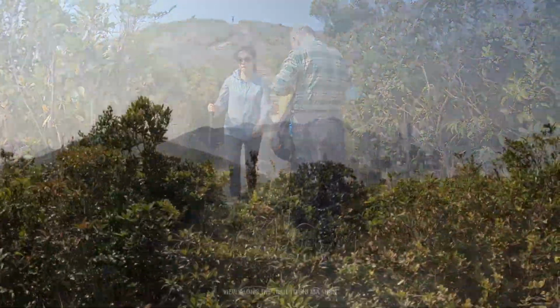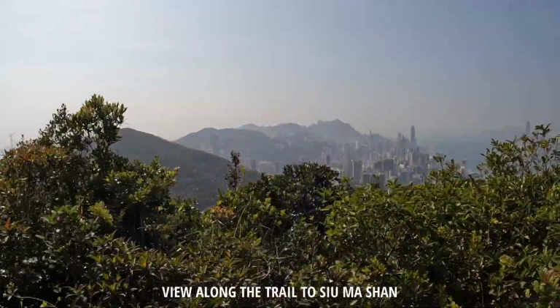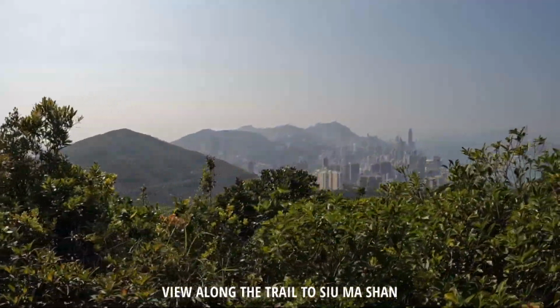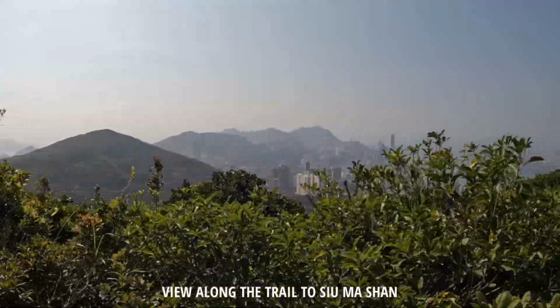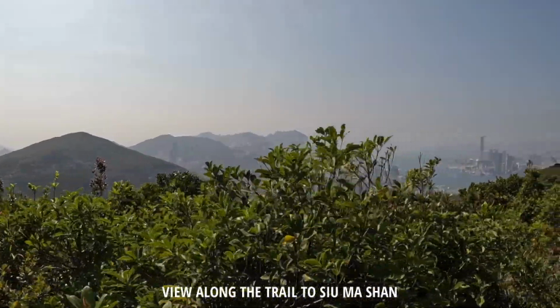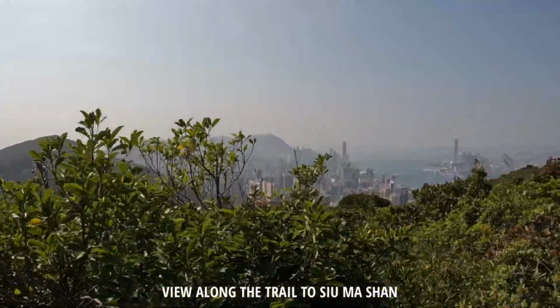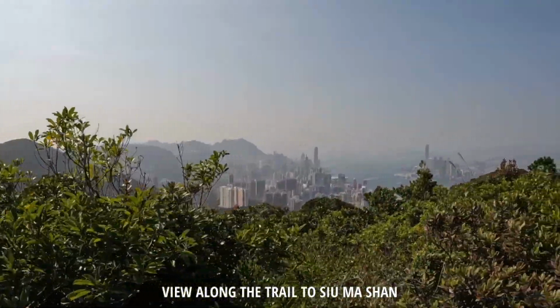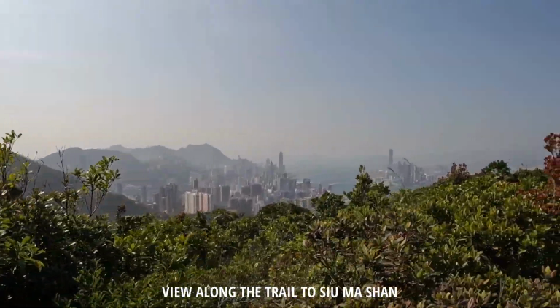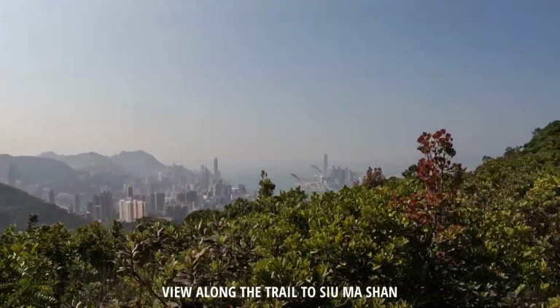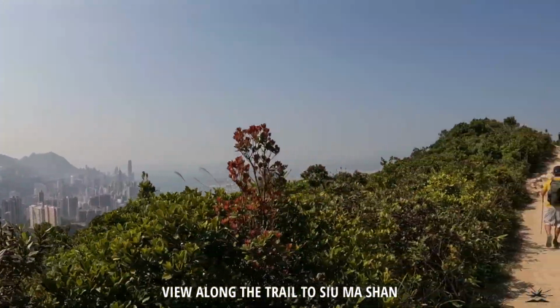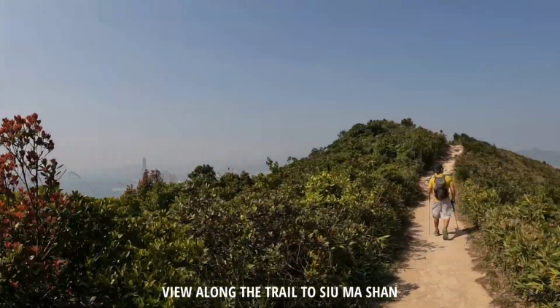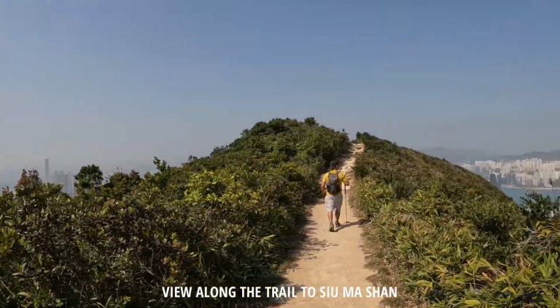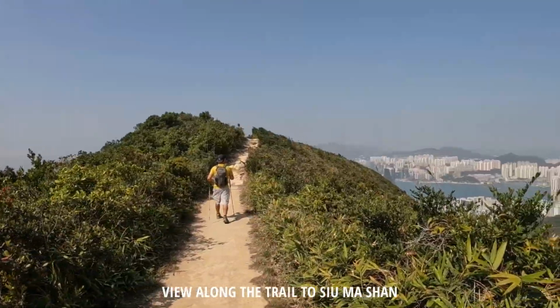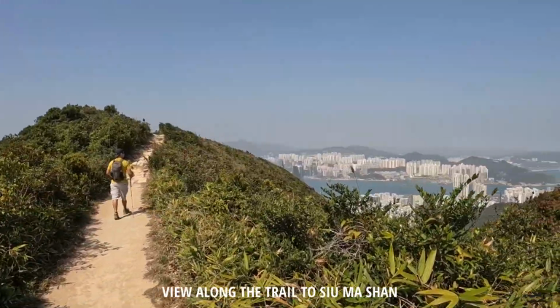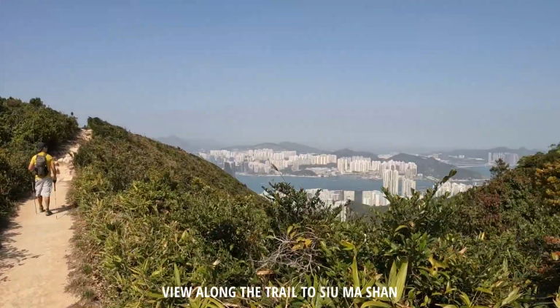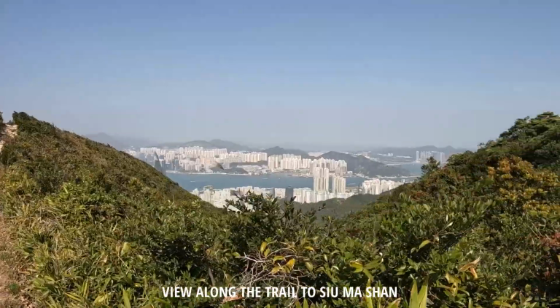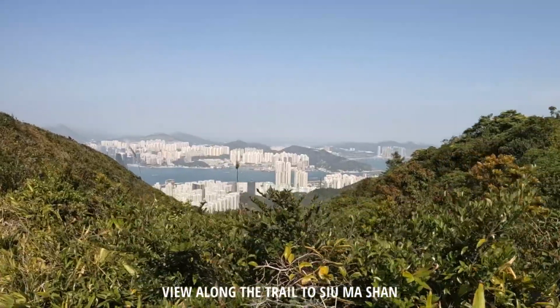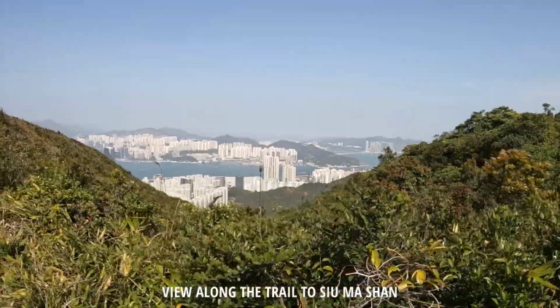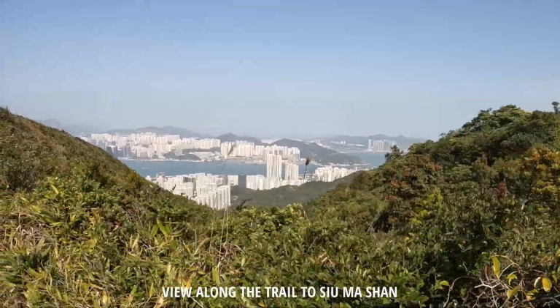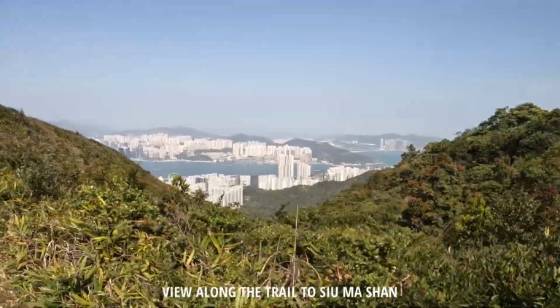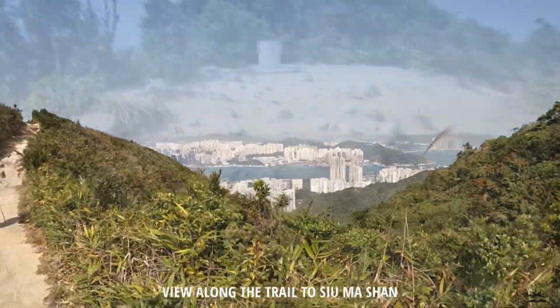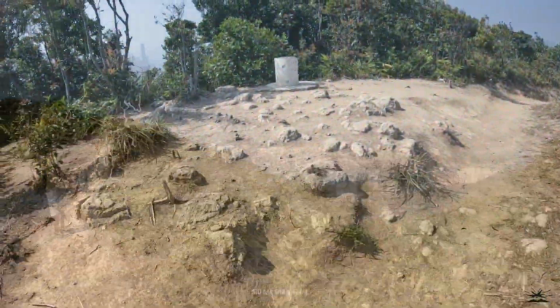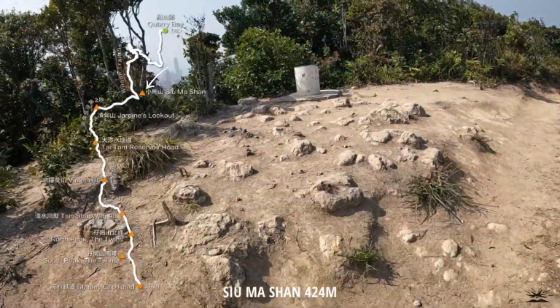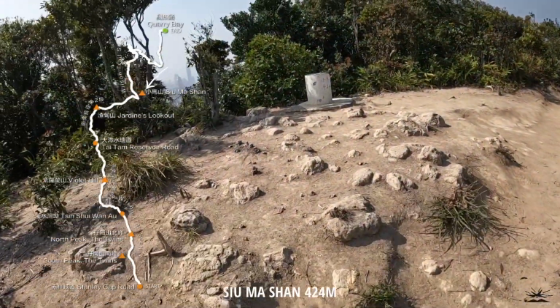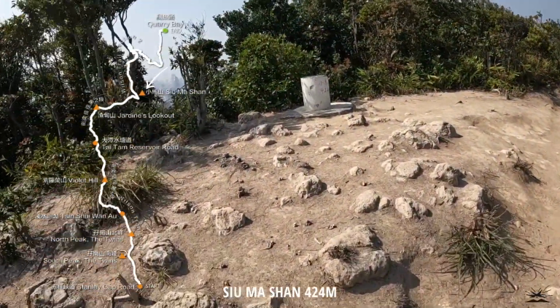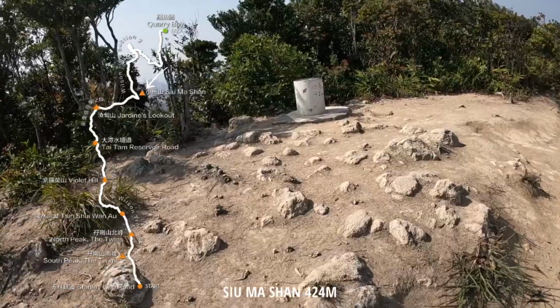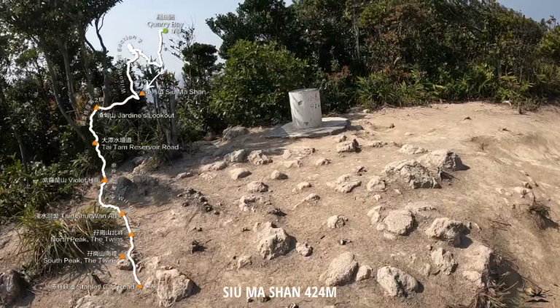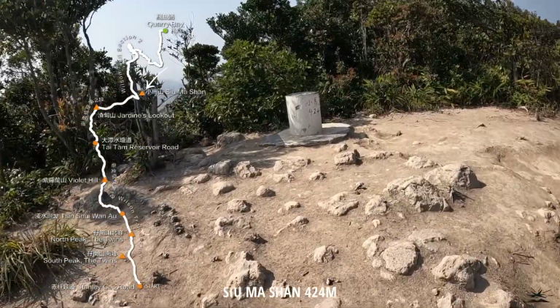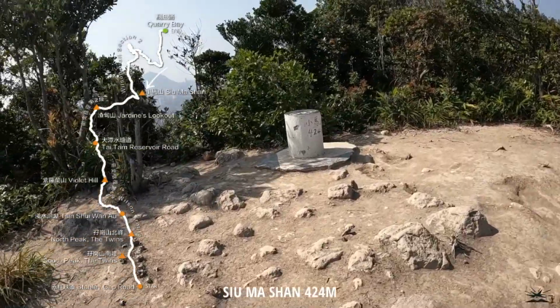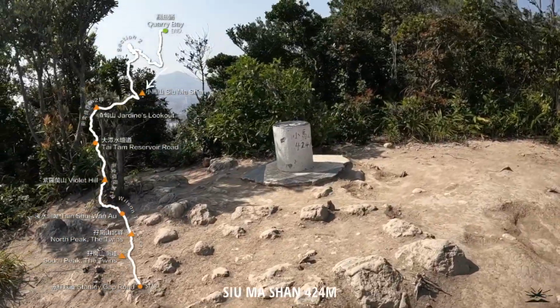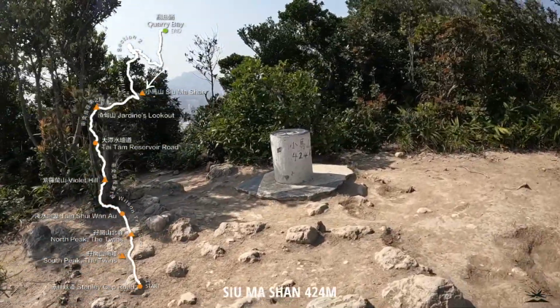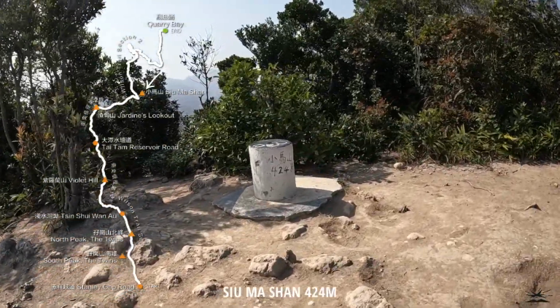Look at the view outside. It's the Siu Ma Shan summit — 424 meters.